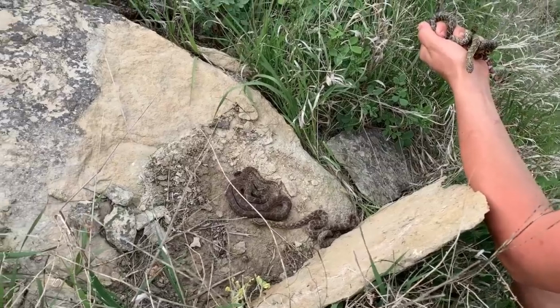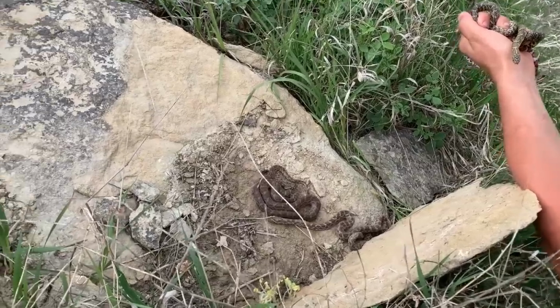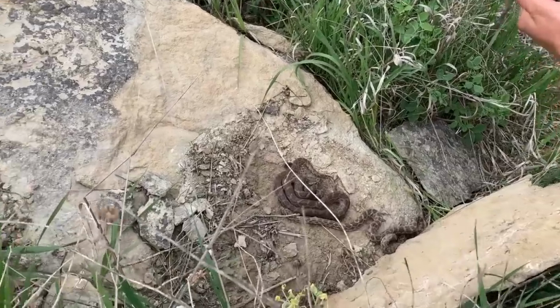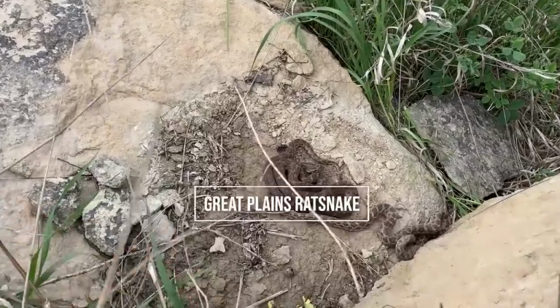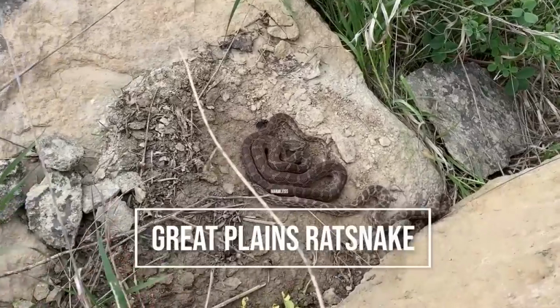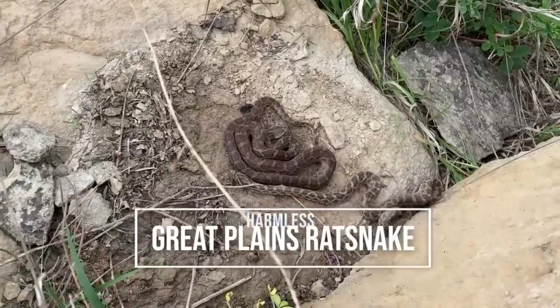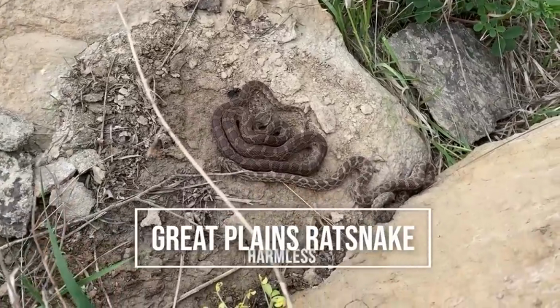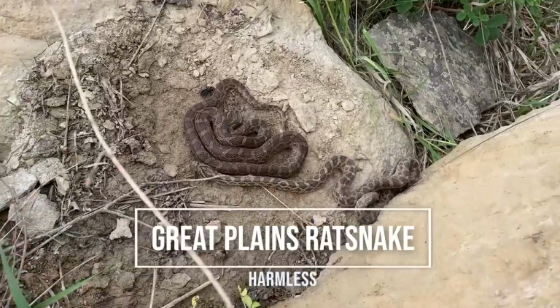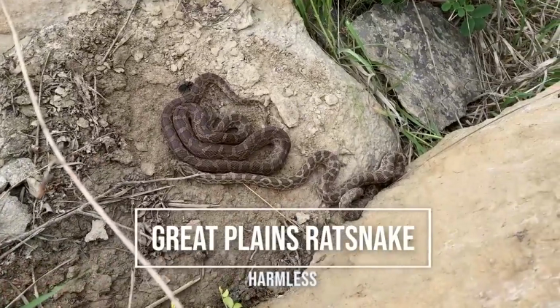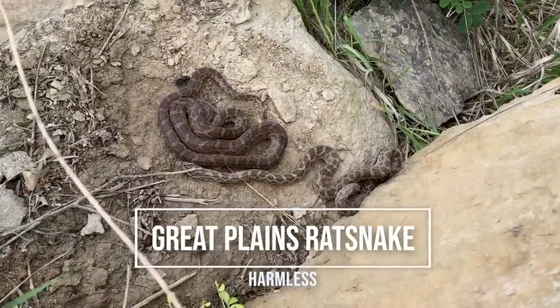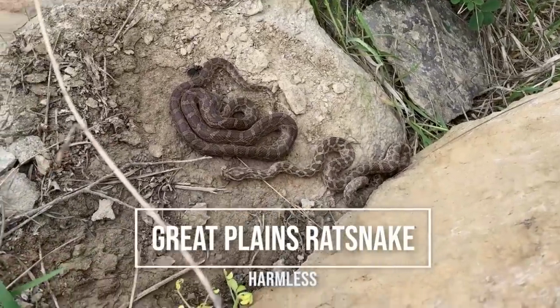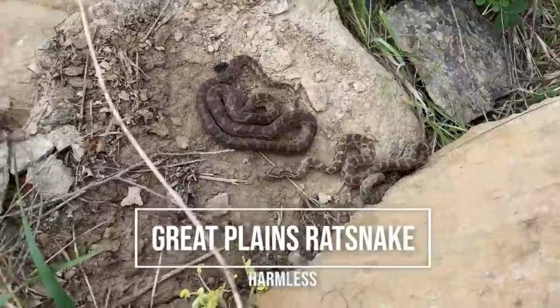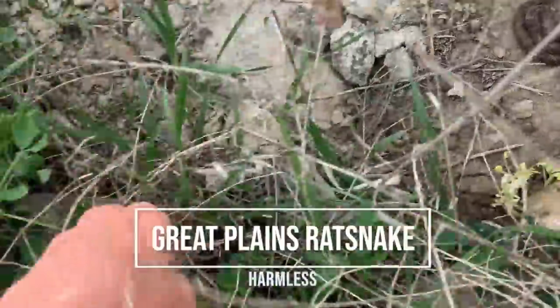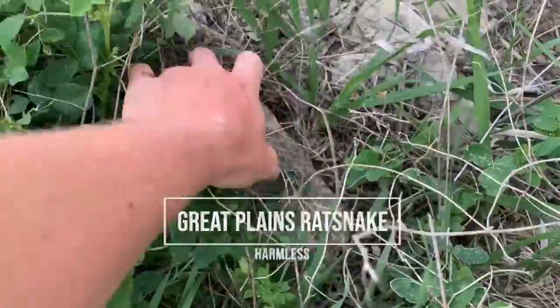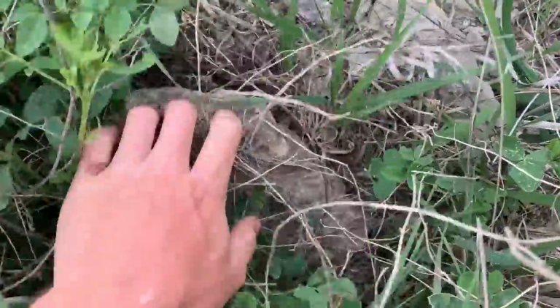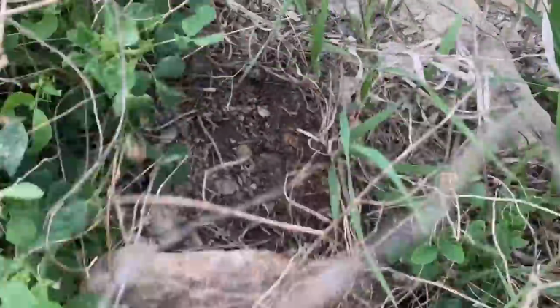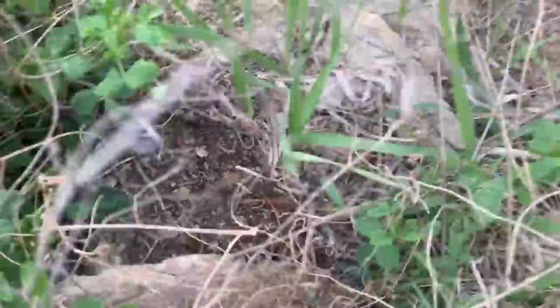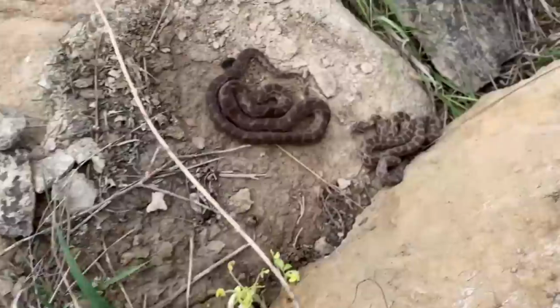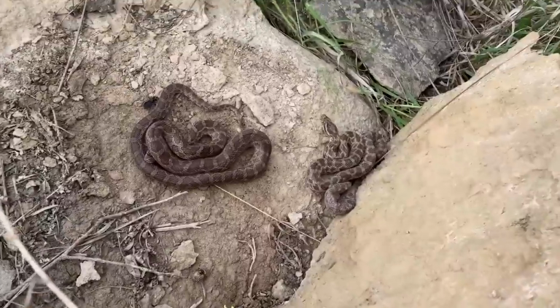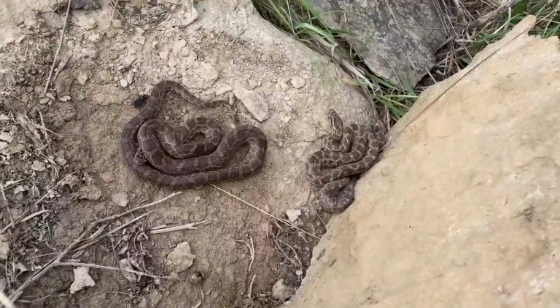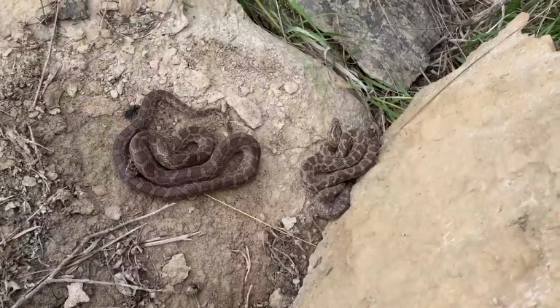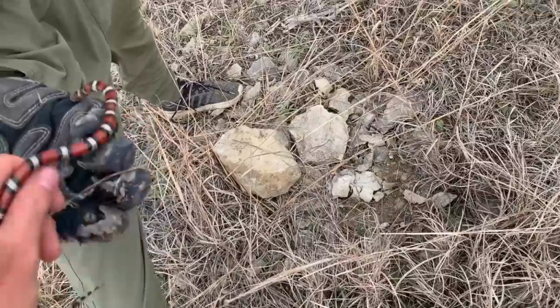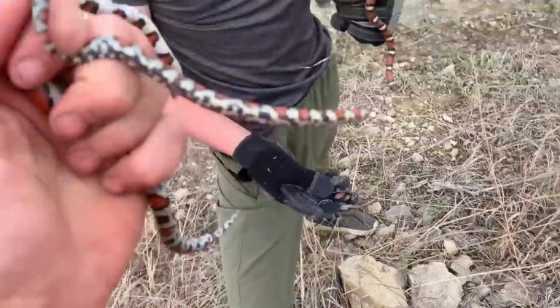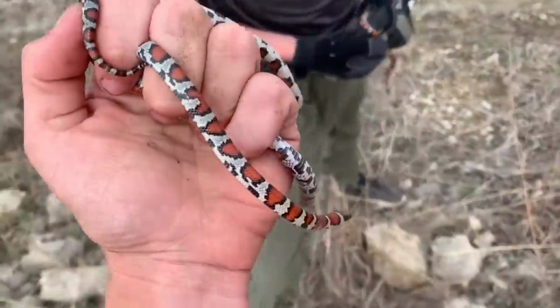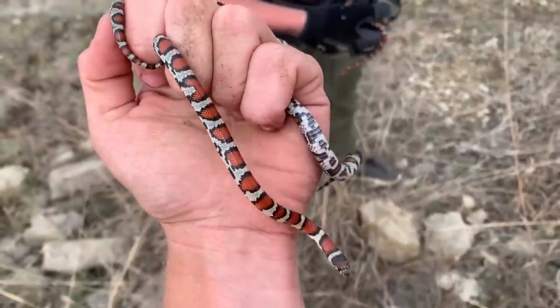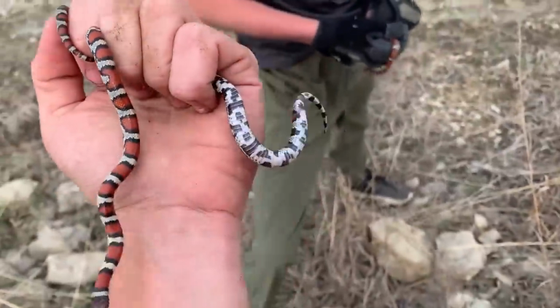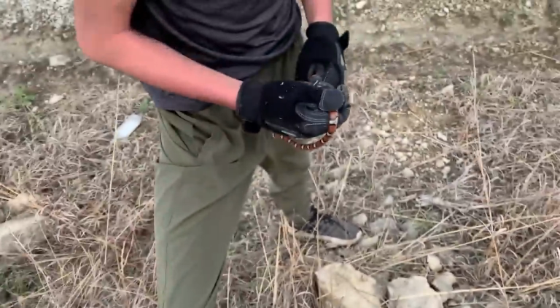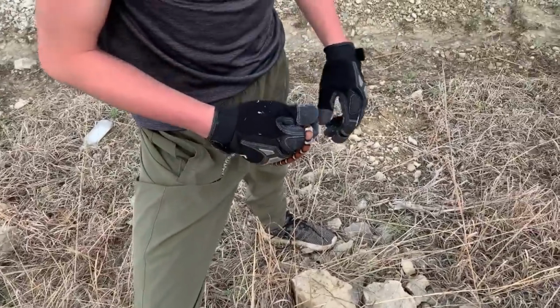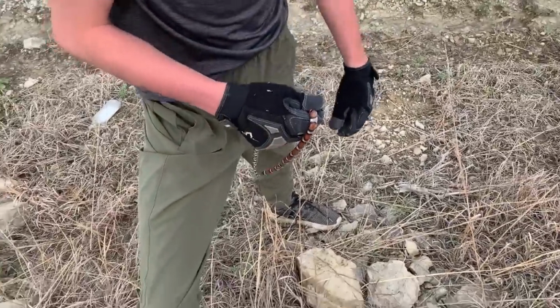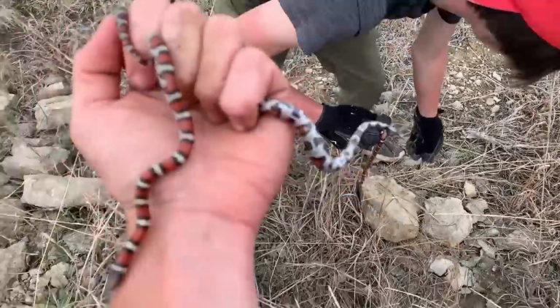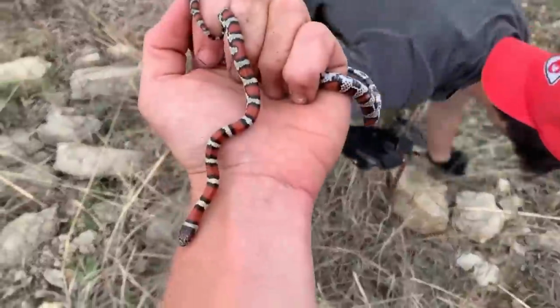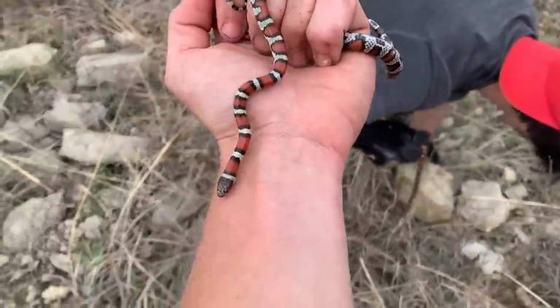Aaron just got a nice double flip on a pair of Great Plains rat snakes — check that out, that's awesome. Hanging out on this nice rock-on-rock setup. That's dope. Three milks and a speckled king right here on this first stop.